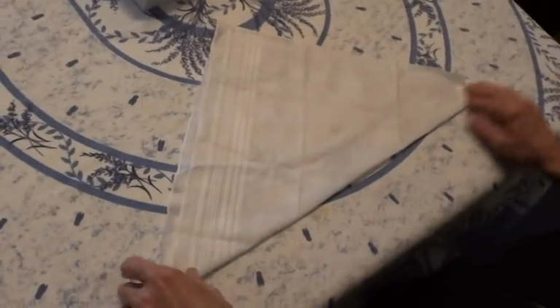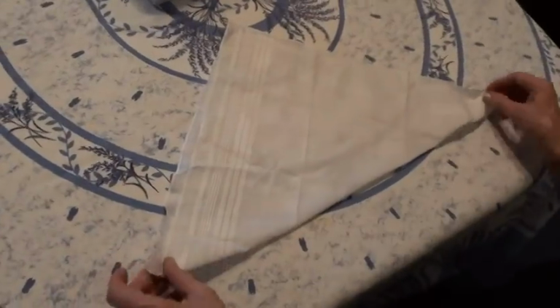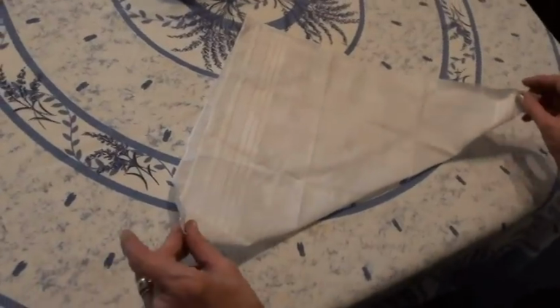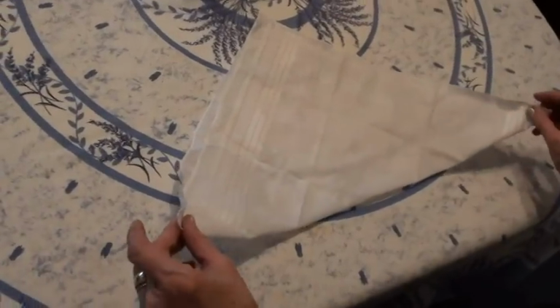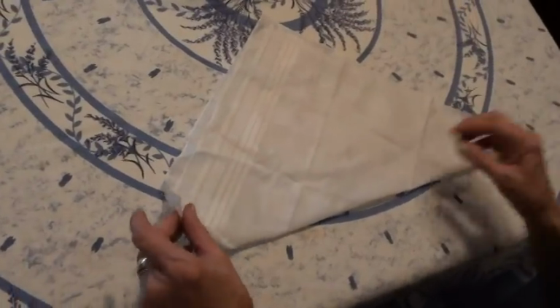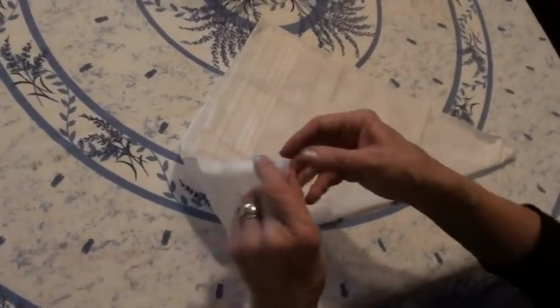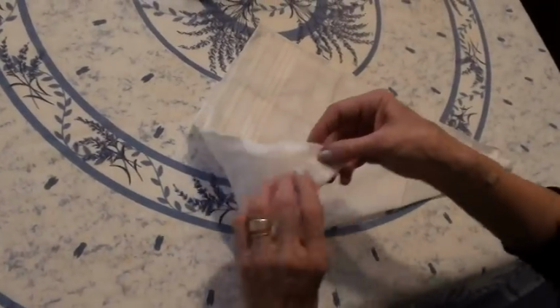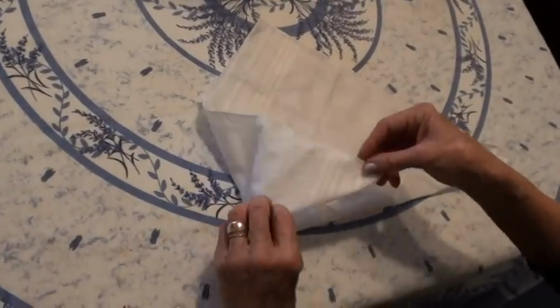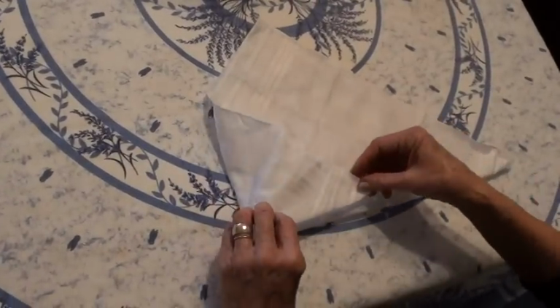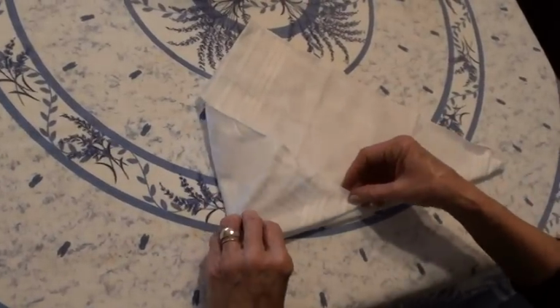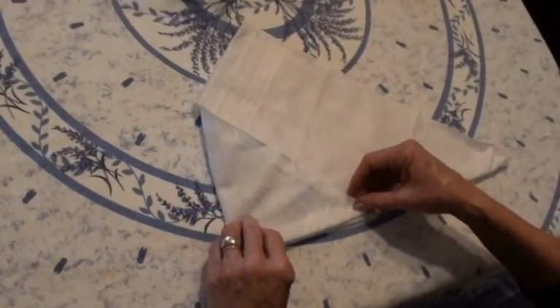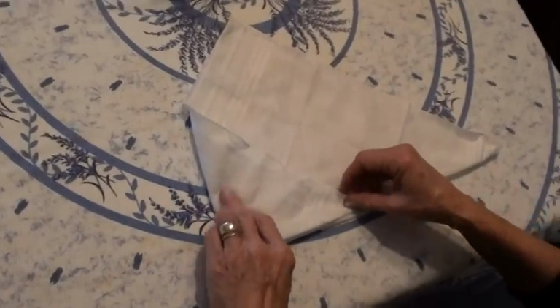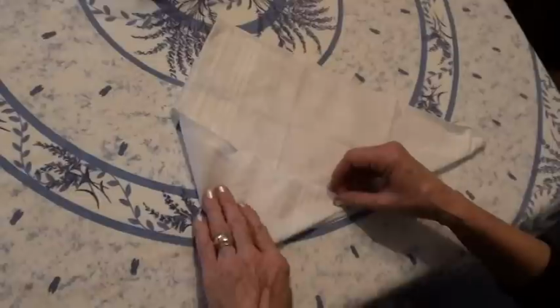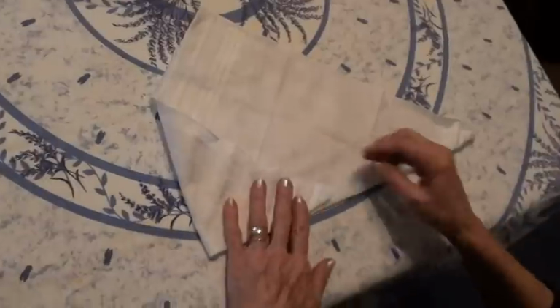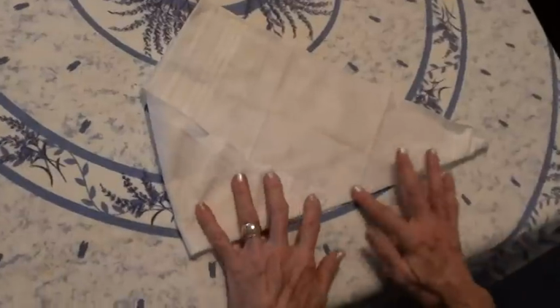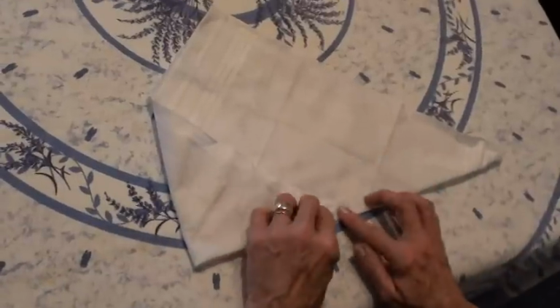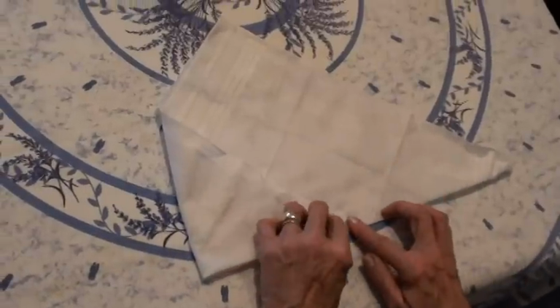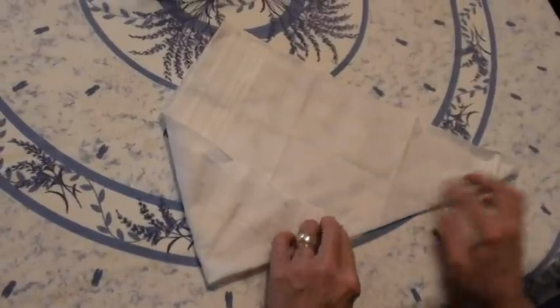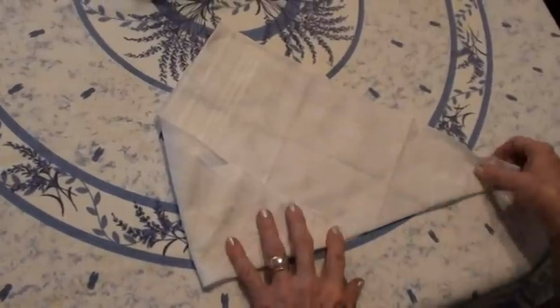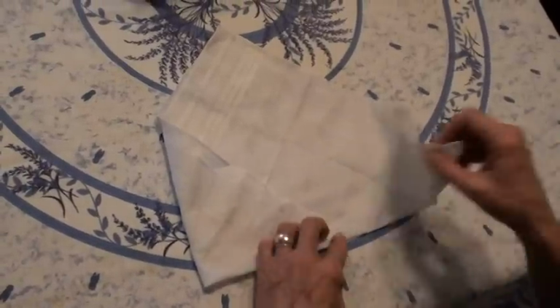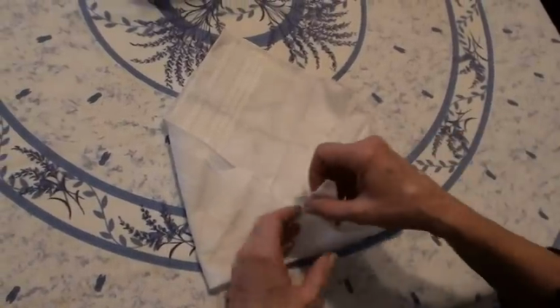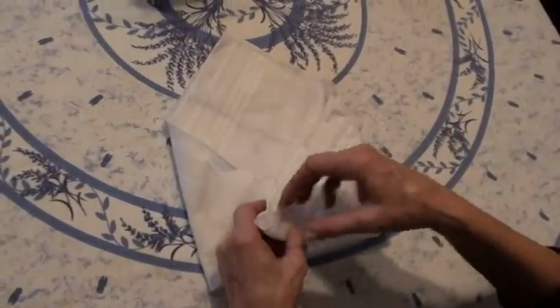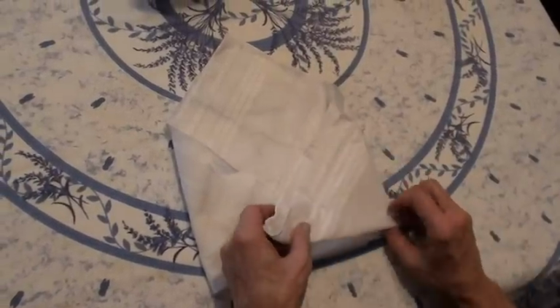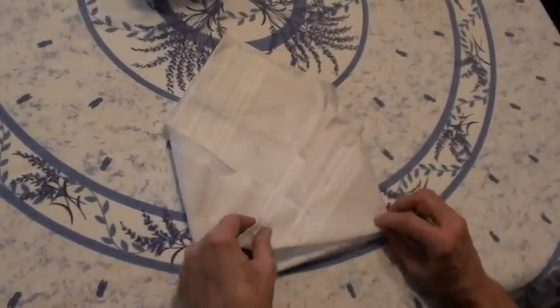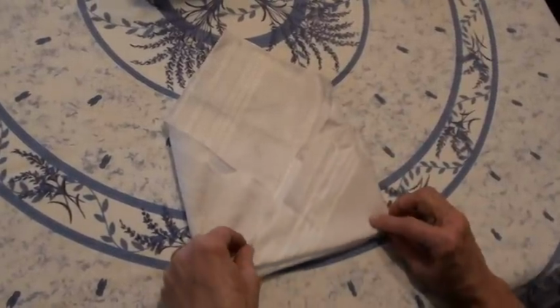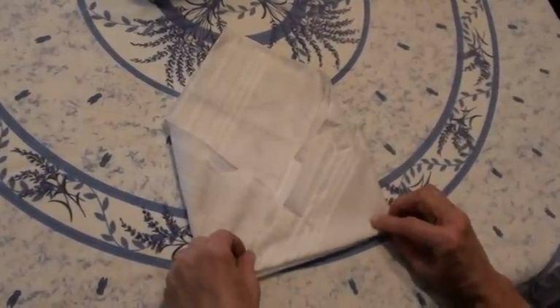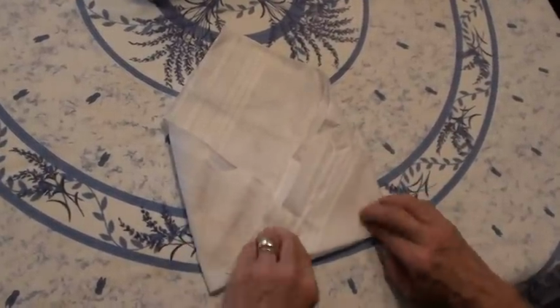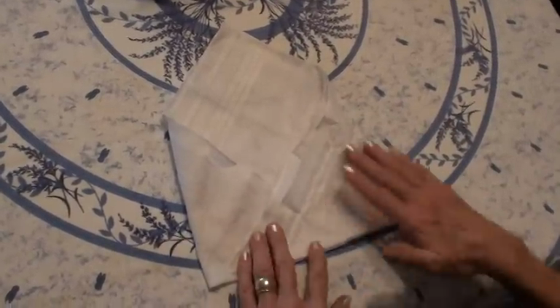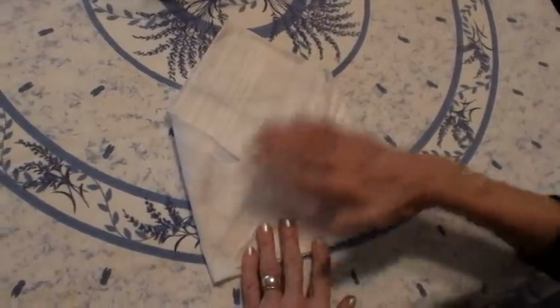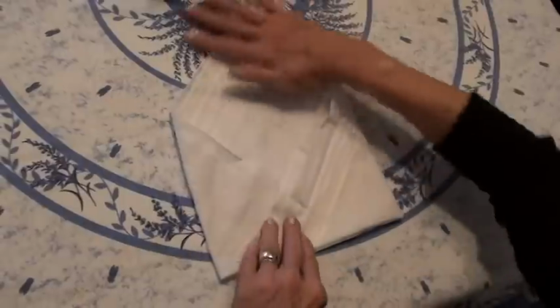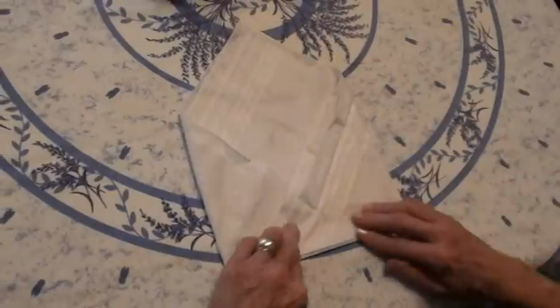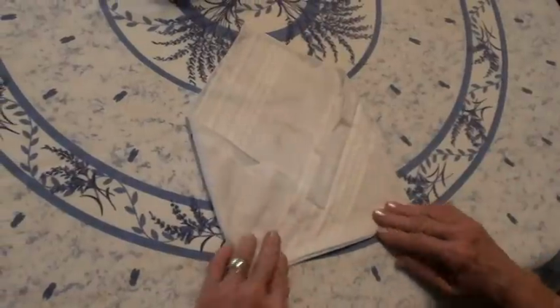Now you're going to take these points and bring them to the midline — not all the way. You want to leave a little space here. You need a little space. Okay, so now you've got something that looks like this.